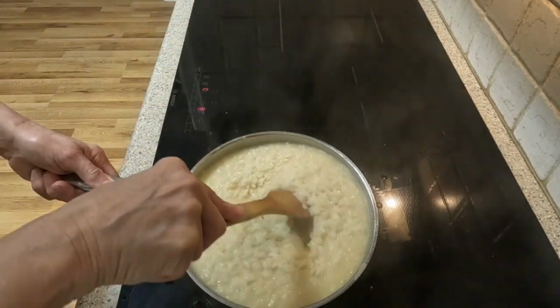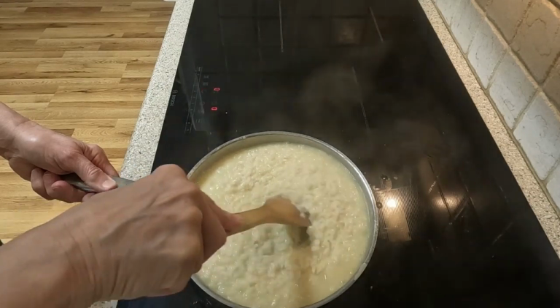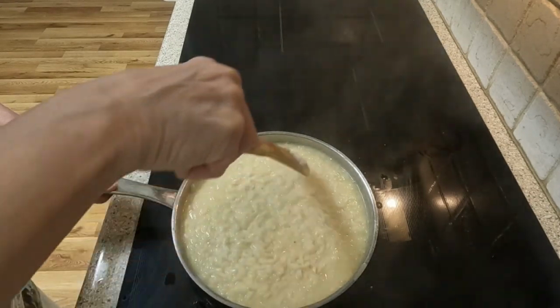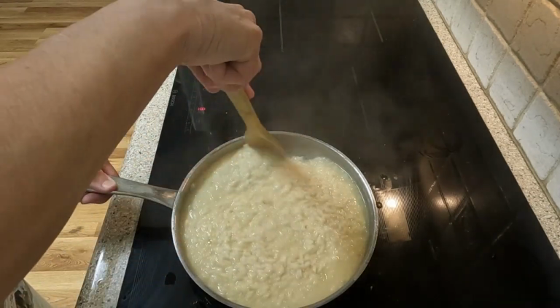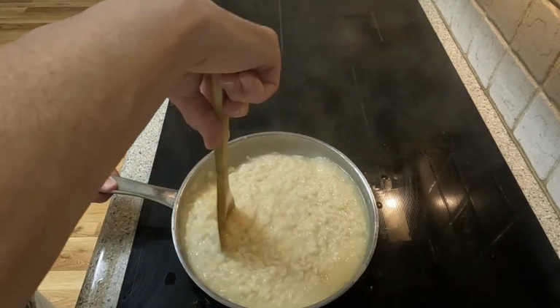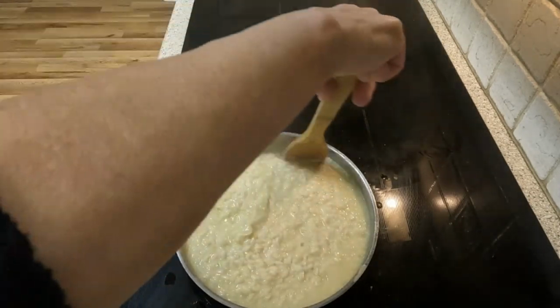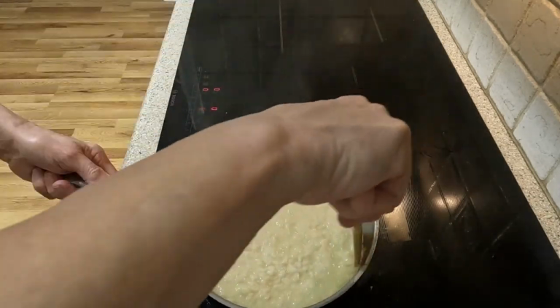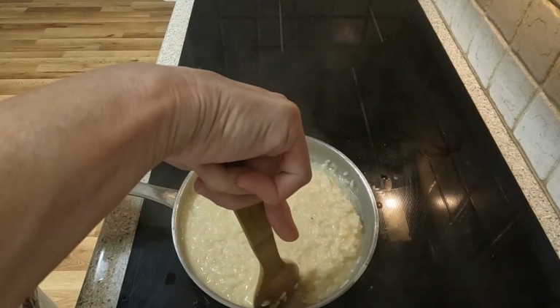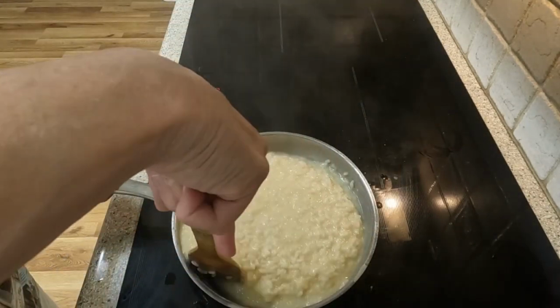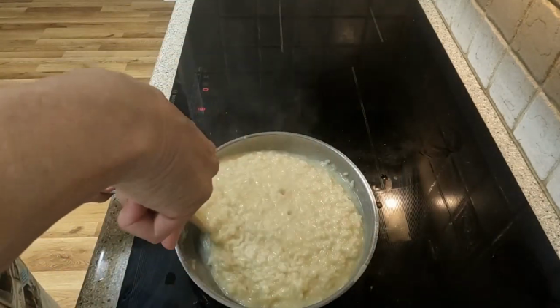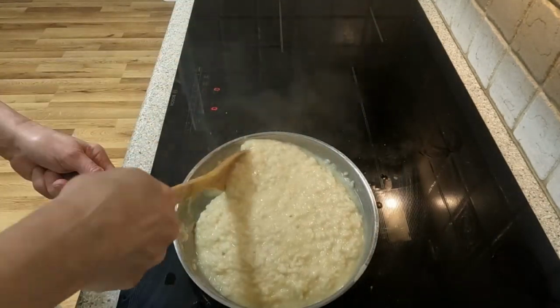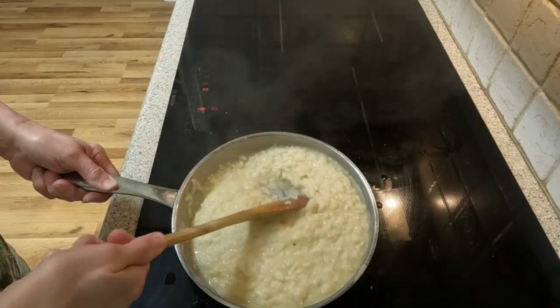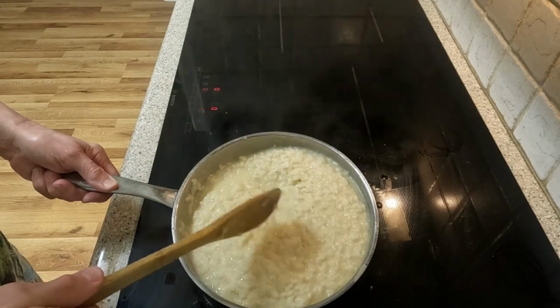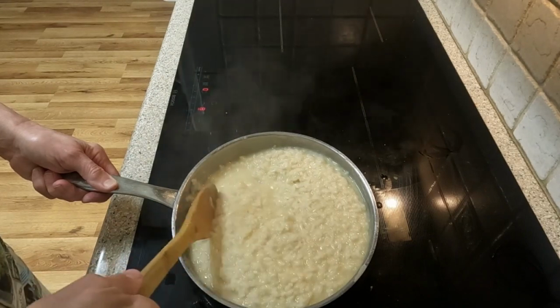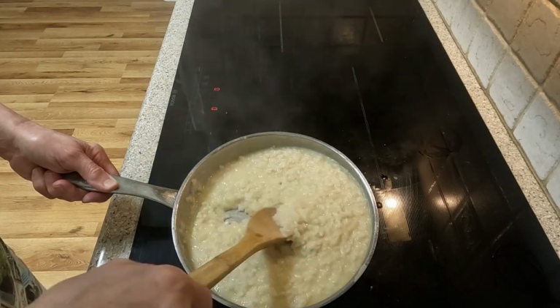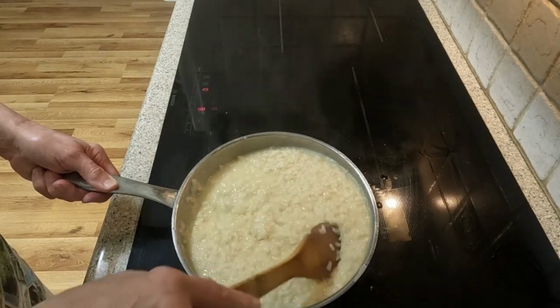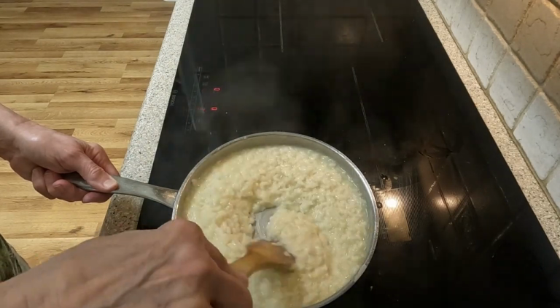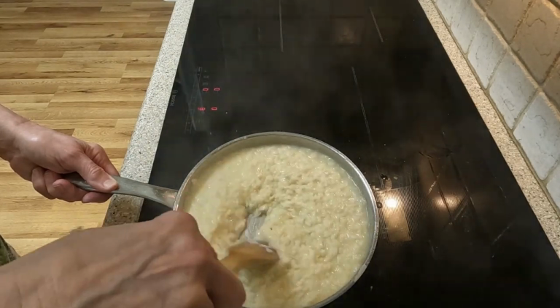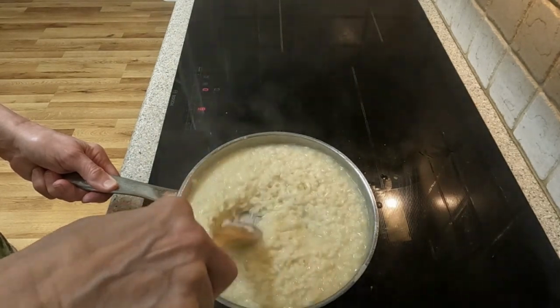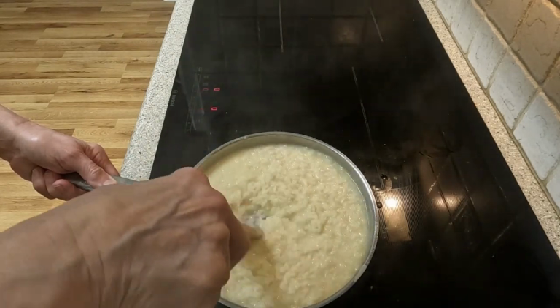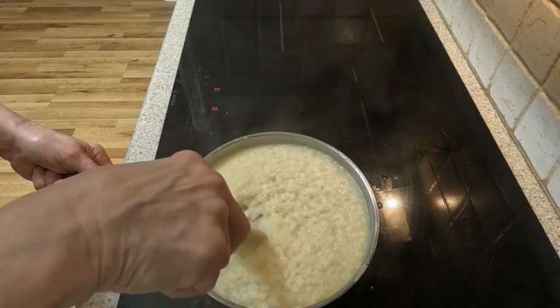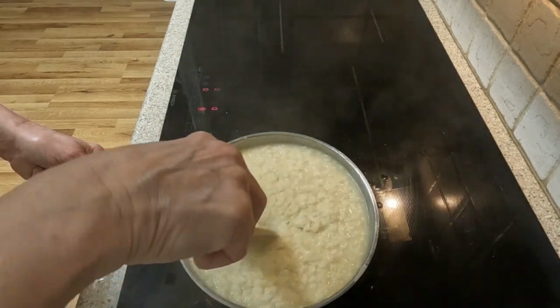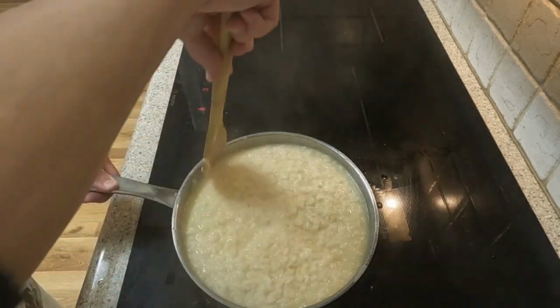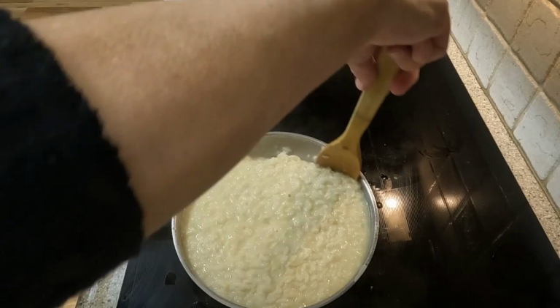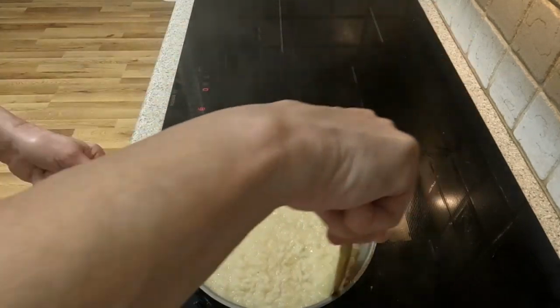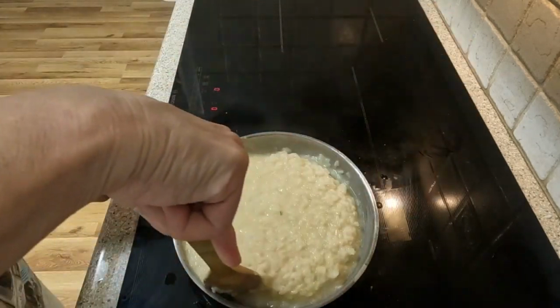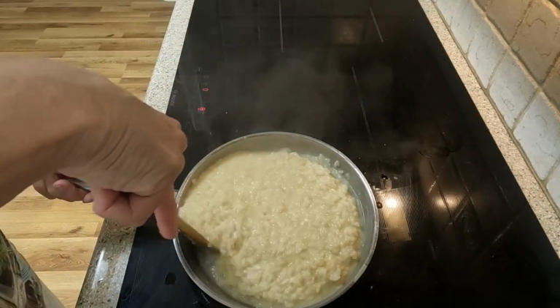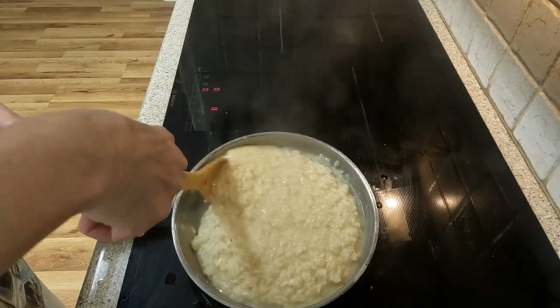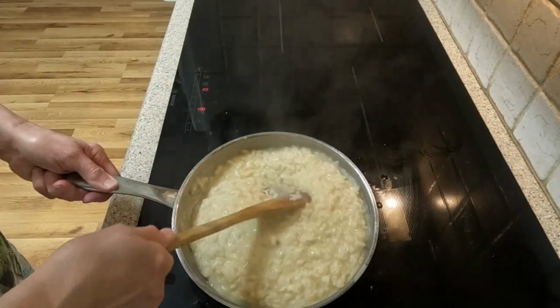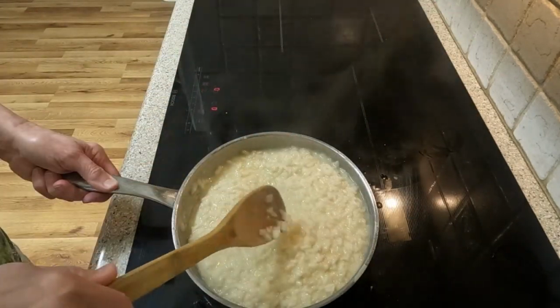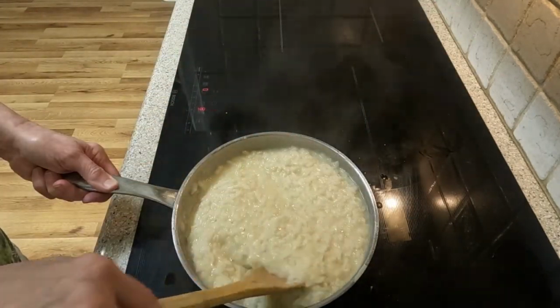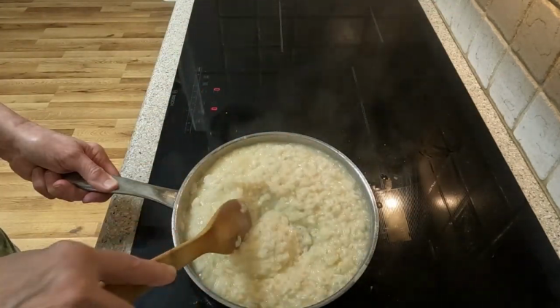As you can see, the risotto is becoming very creamy. This is when we will begin to see what happens when you take the wooden spoon and slowly run the spoon across the saucepan — the spoon should cut a path between the sides of the rice.